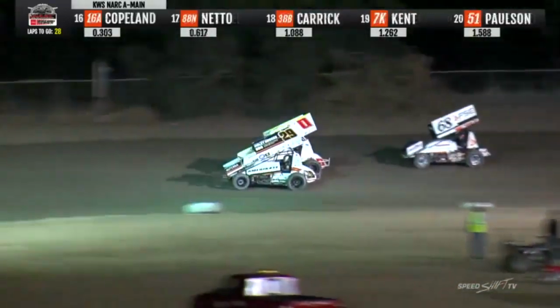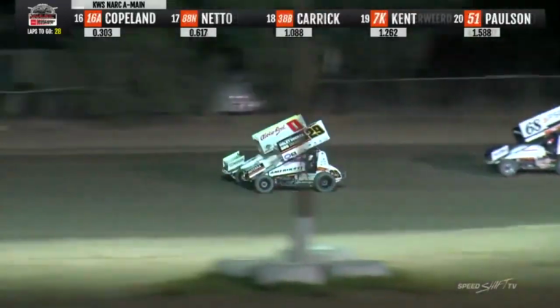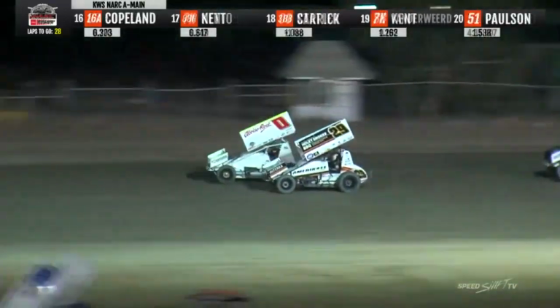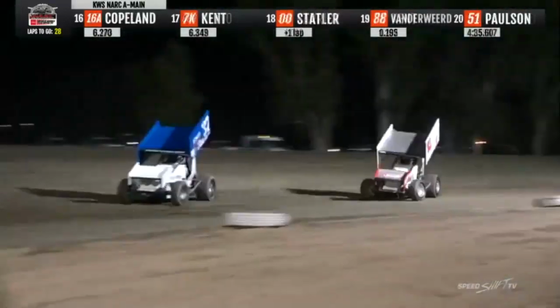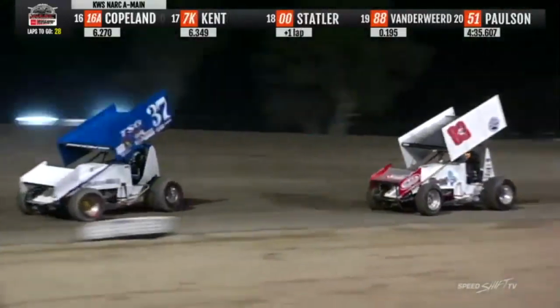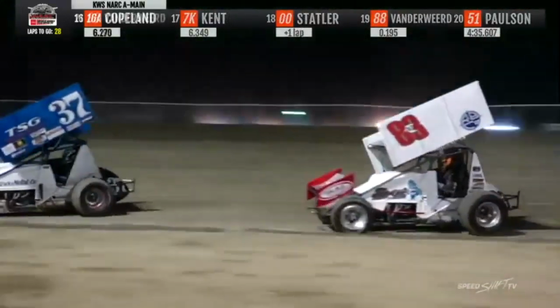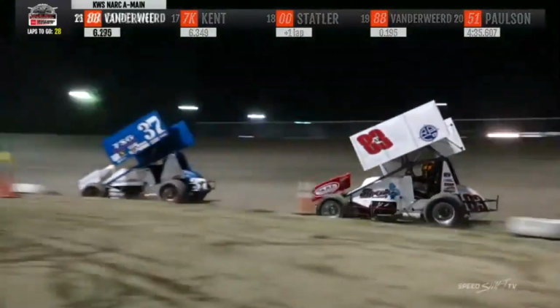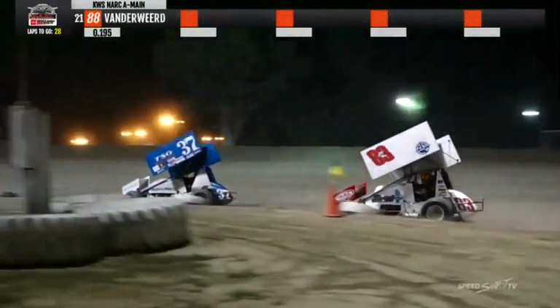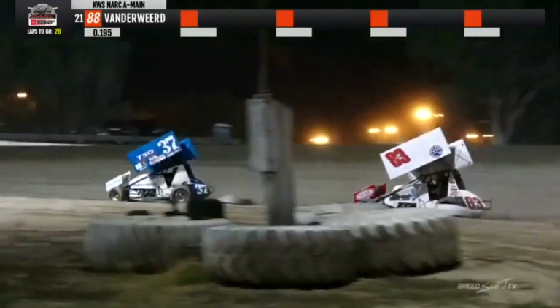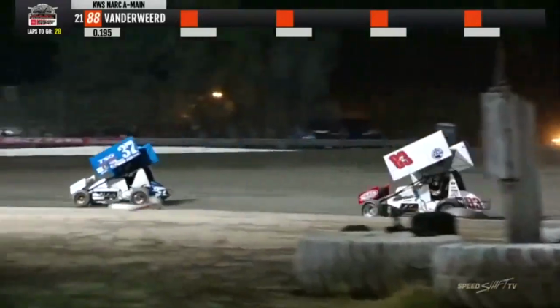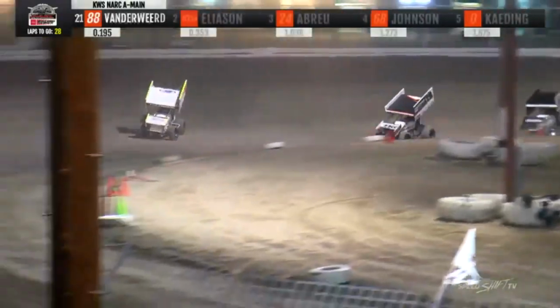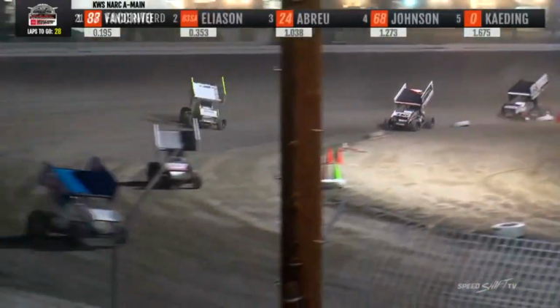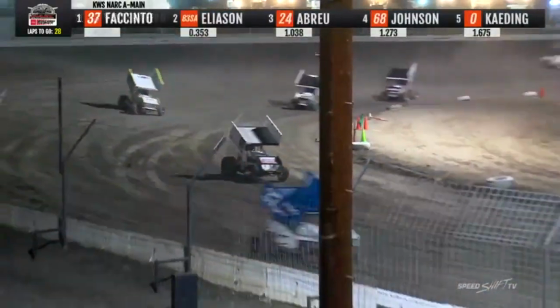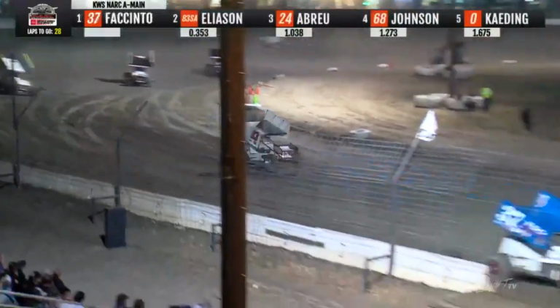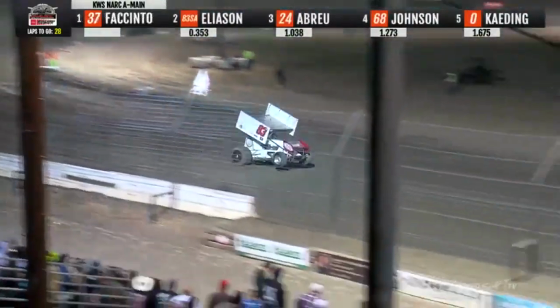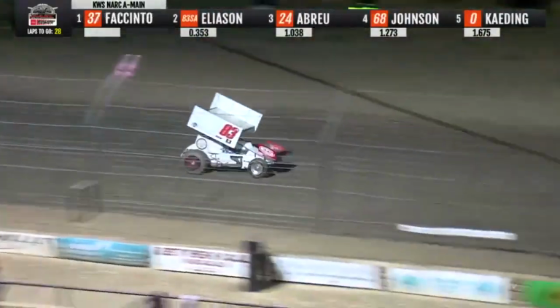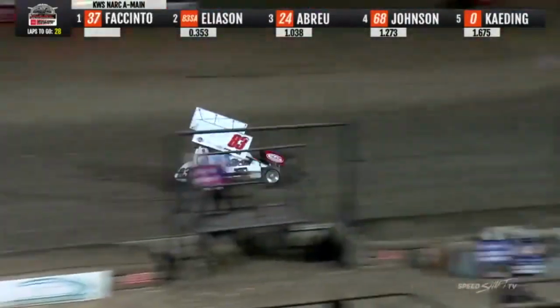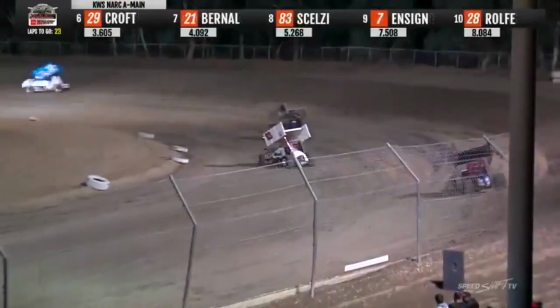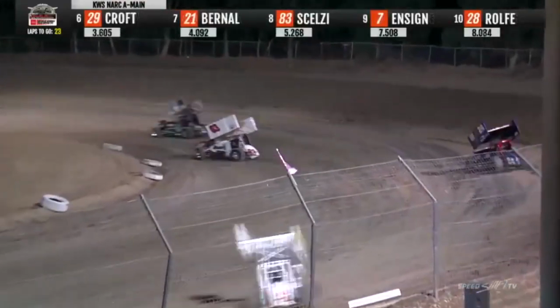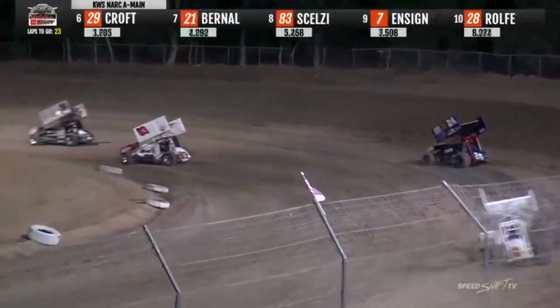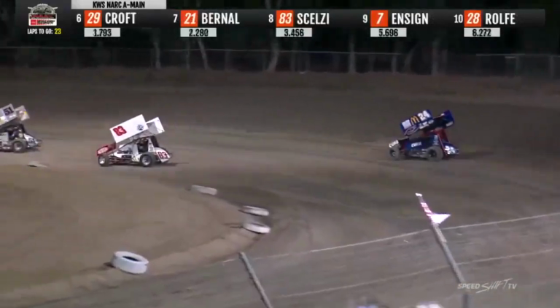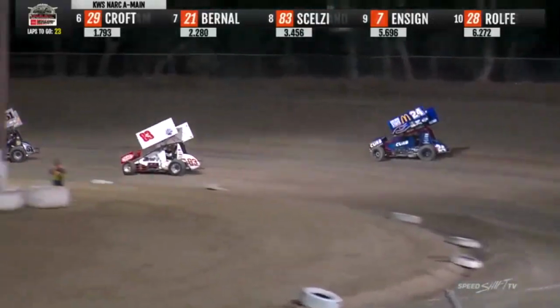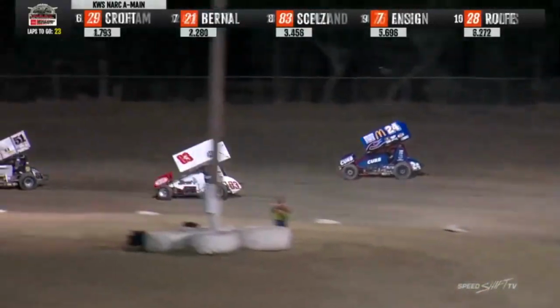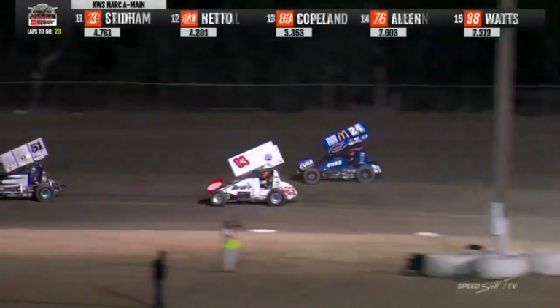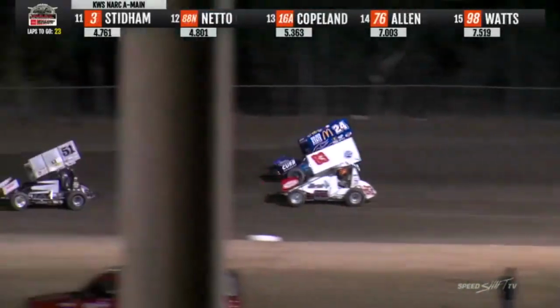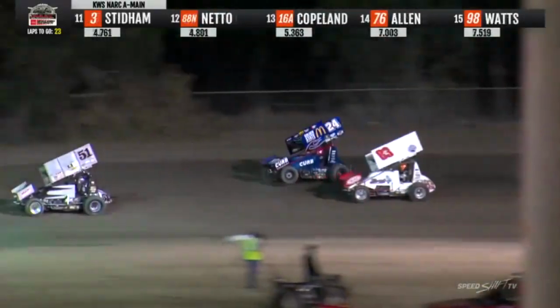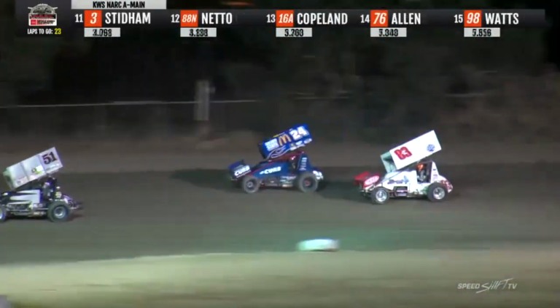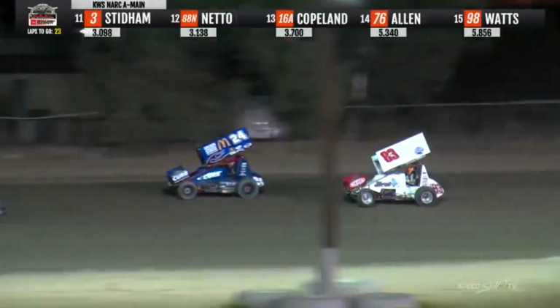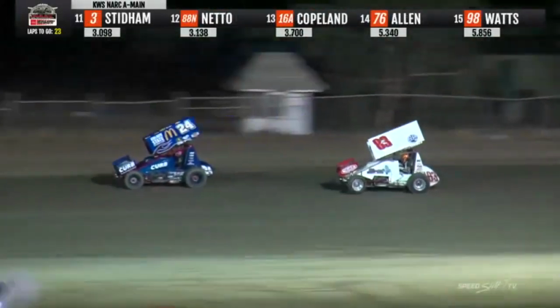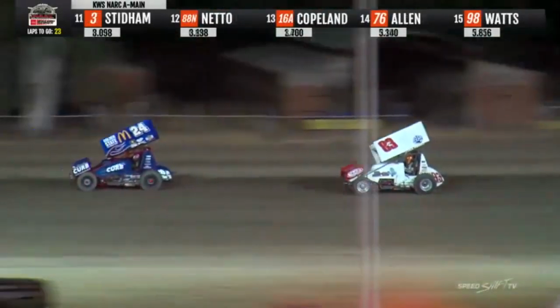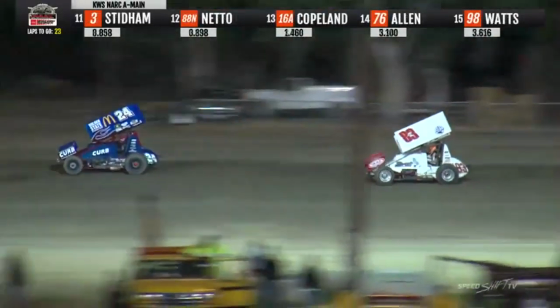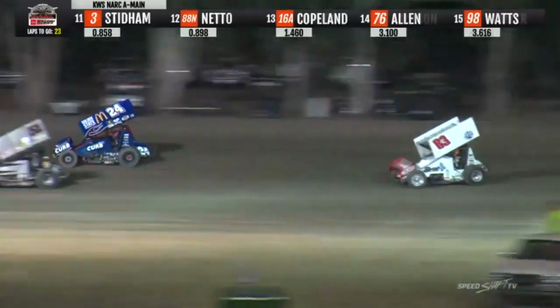Down the back straightaway, here comes Corey Eliasen. Bud Kading also around the 29 — oh, Willie Croft moved Bud to fourth. Into one and two, Eliasen back down low. Here comes Enrico upstairs. Off turn two down the back stretch, give Enrico Abreu second.